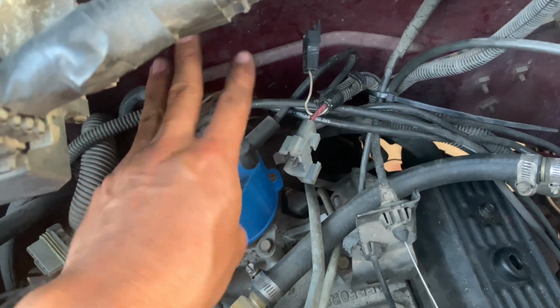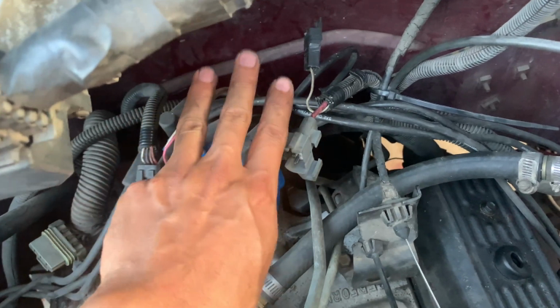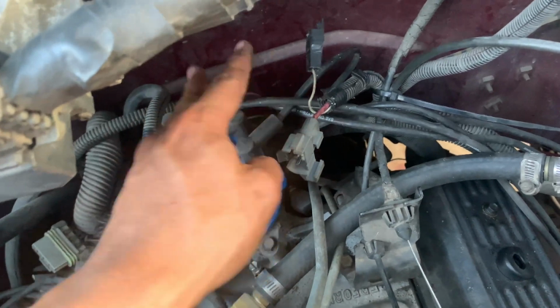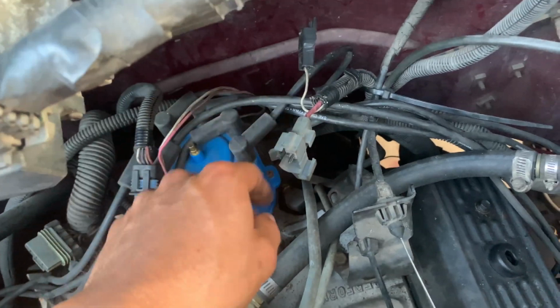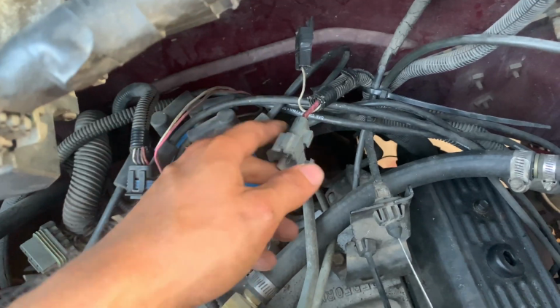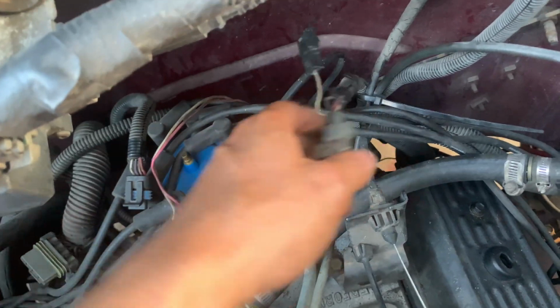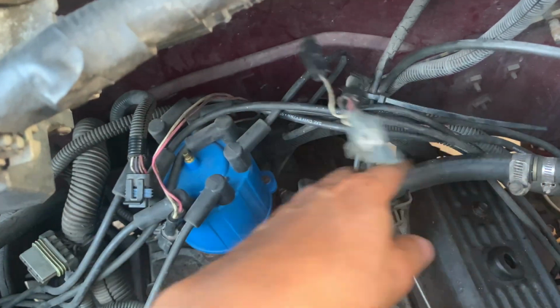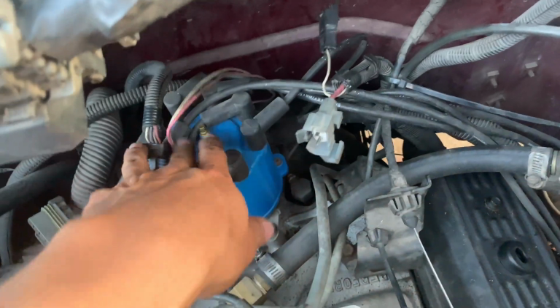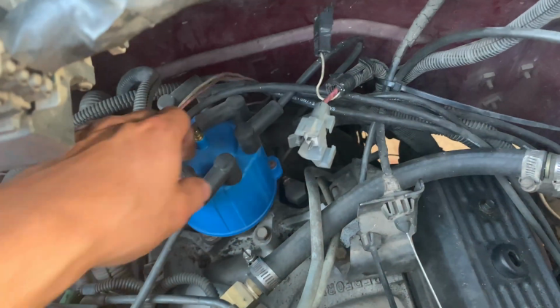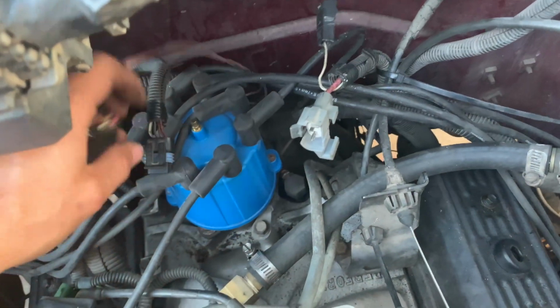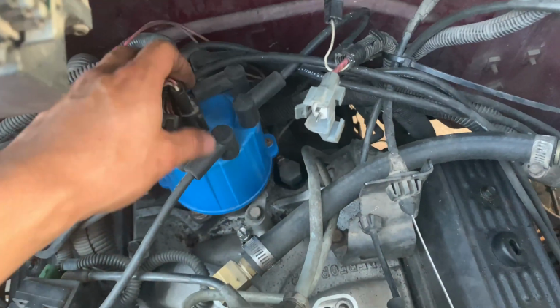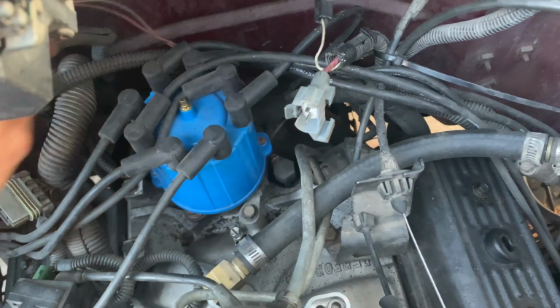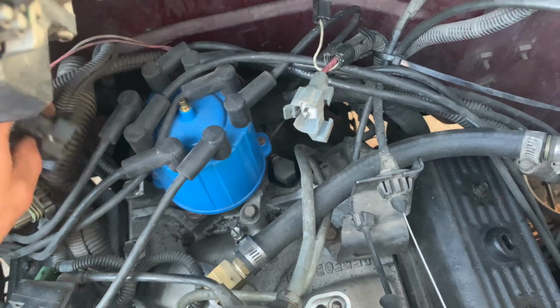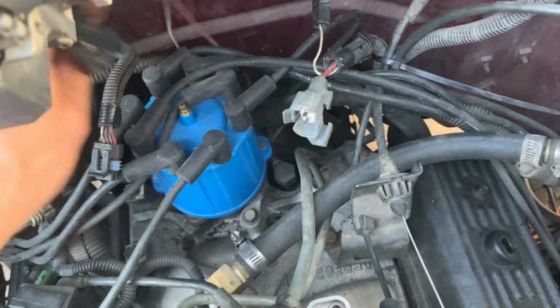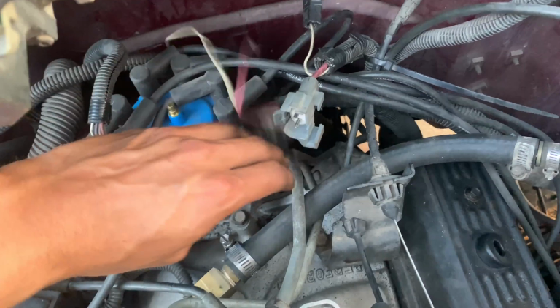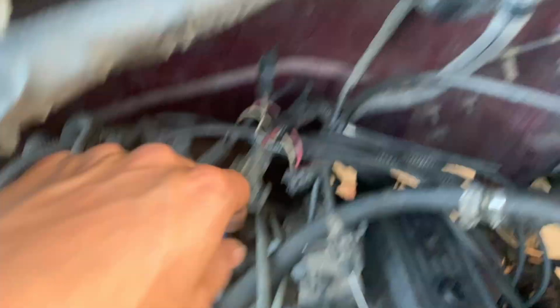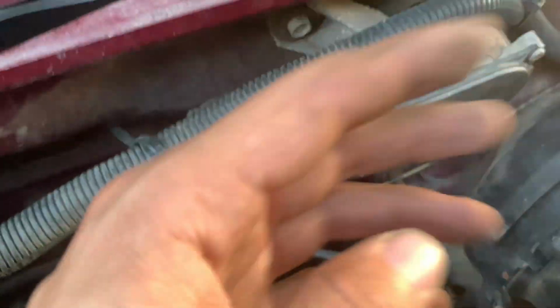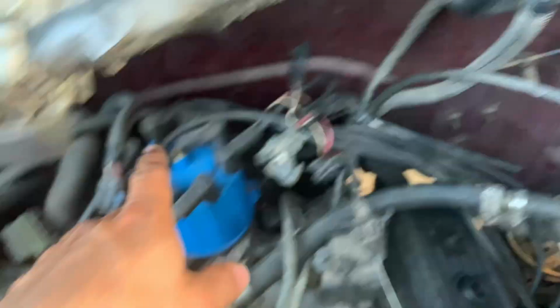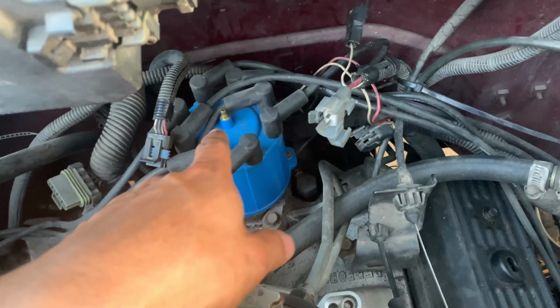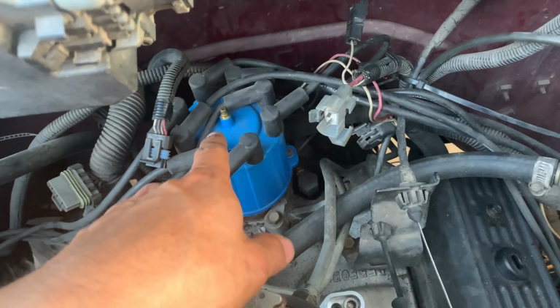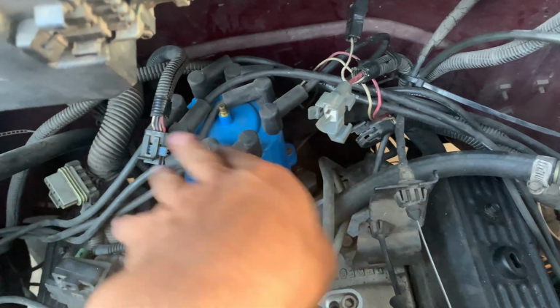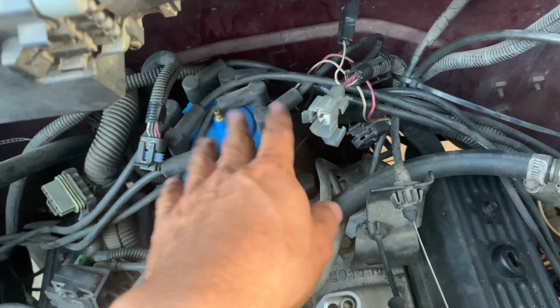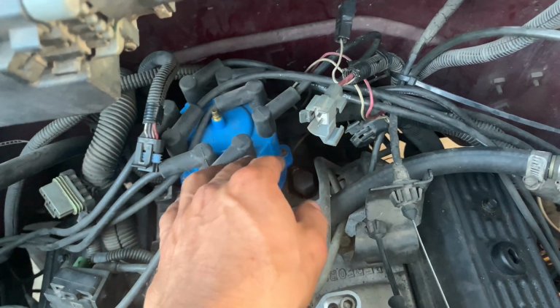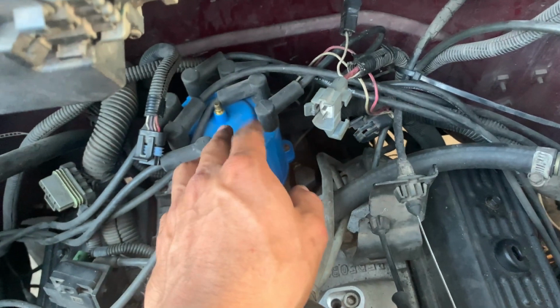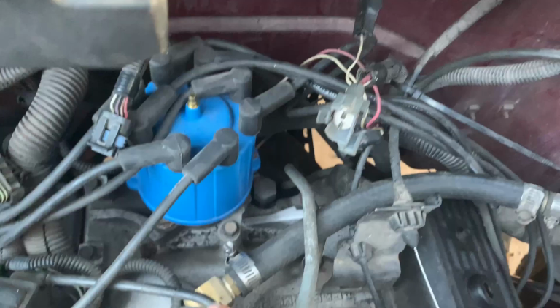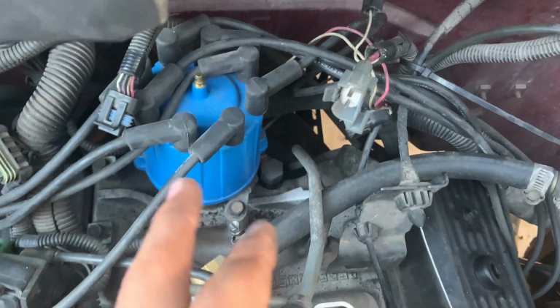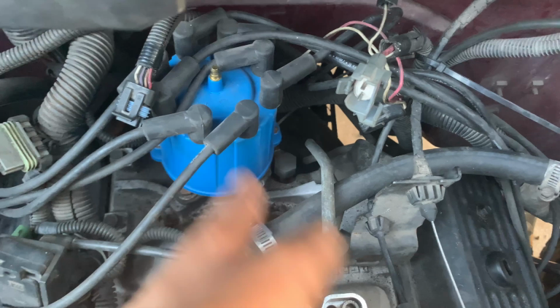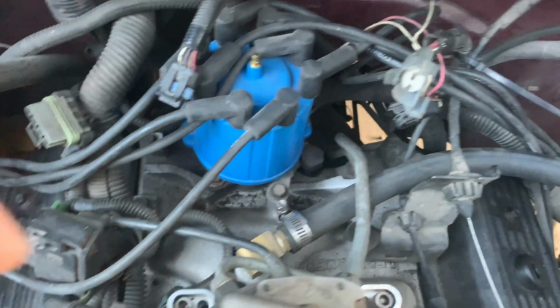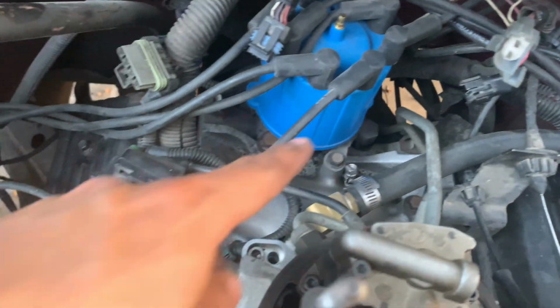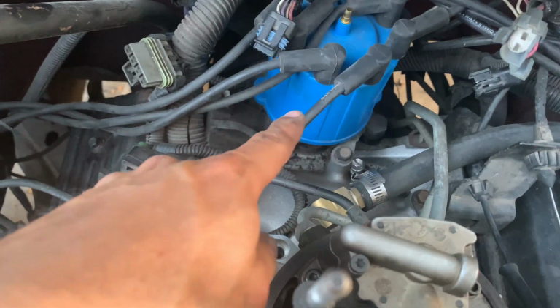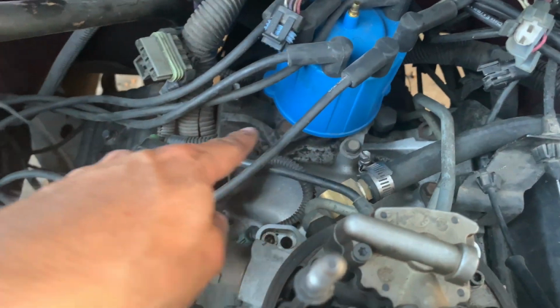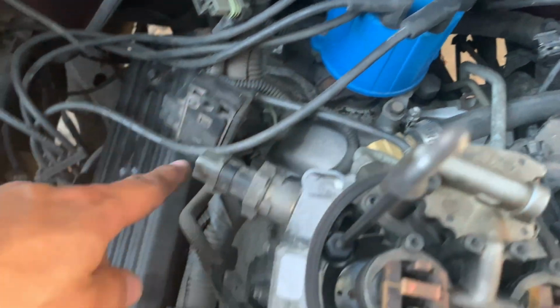That's the only two connections you really need — three total honestly — but that's the wiring. Once the distributor is in, the mechanical advance and vacuum advance is going to run through here.